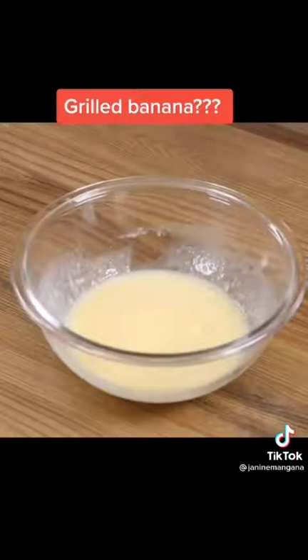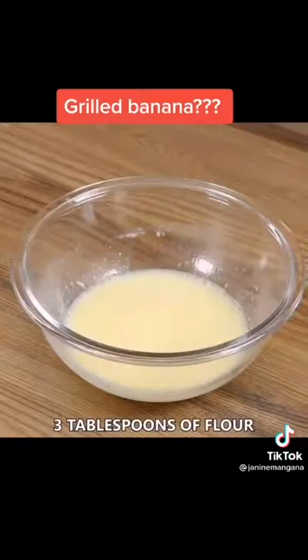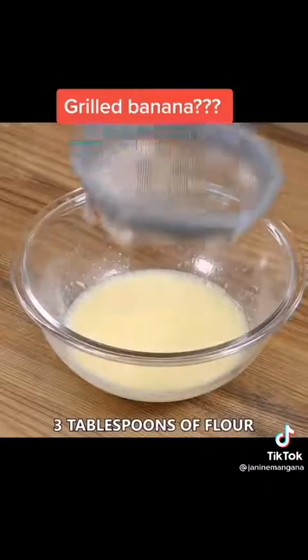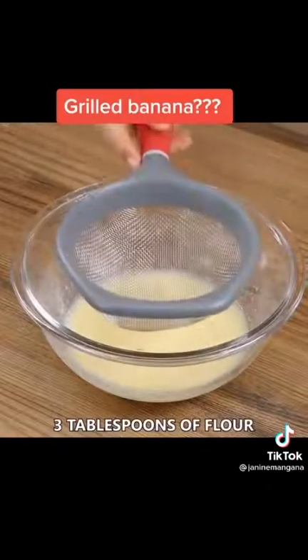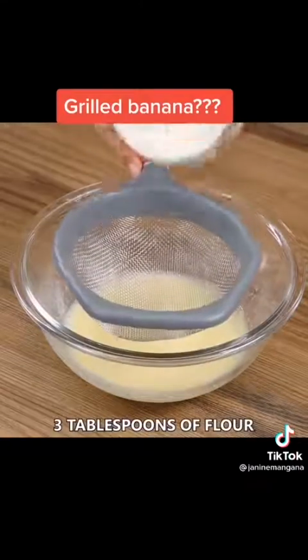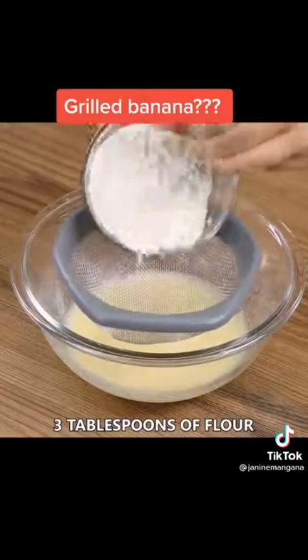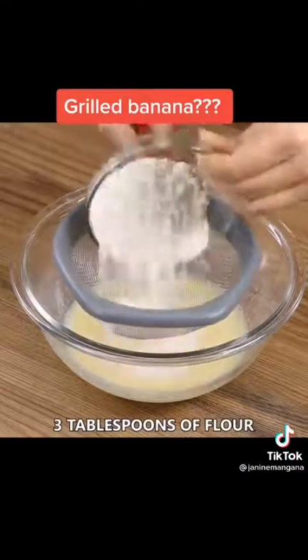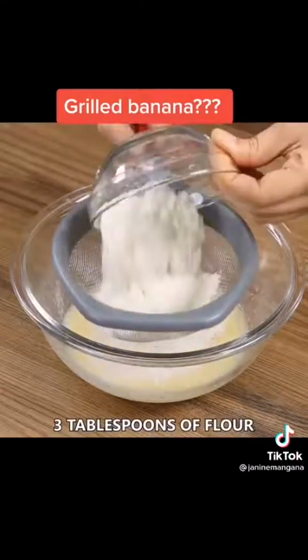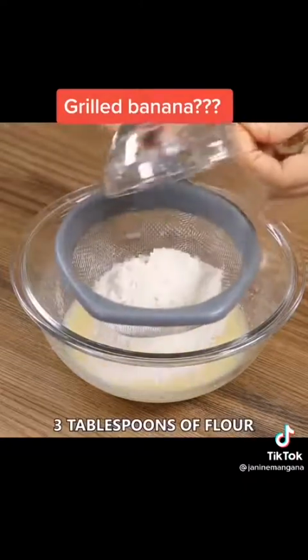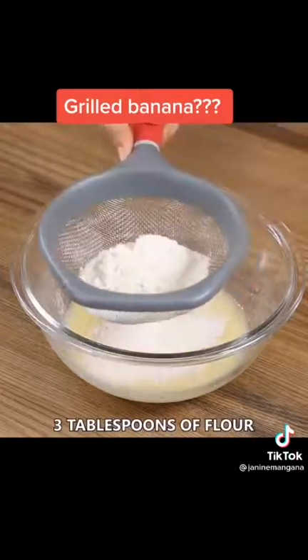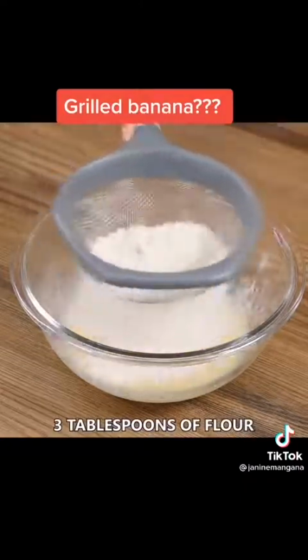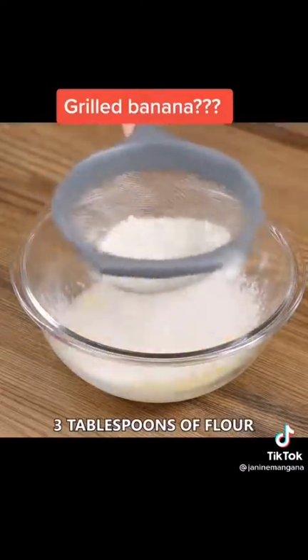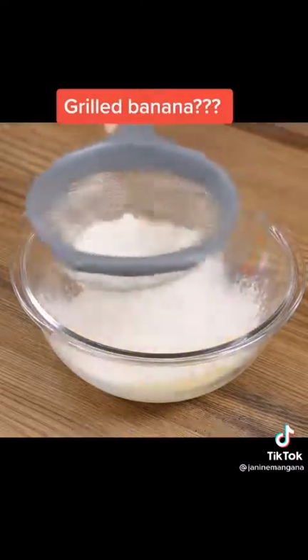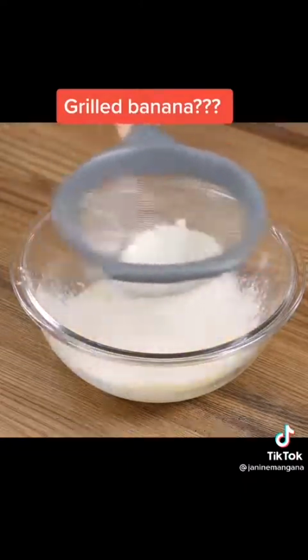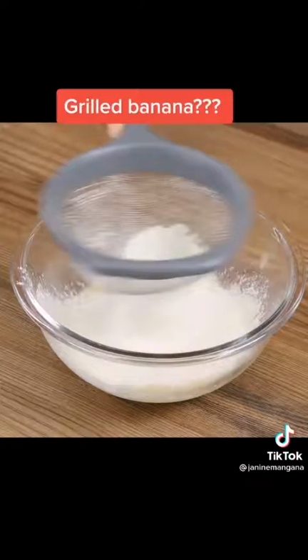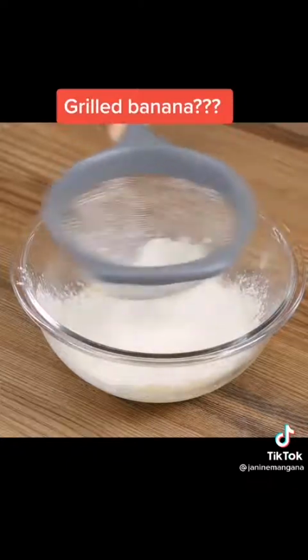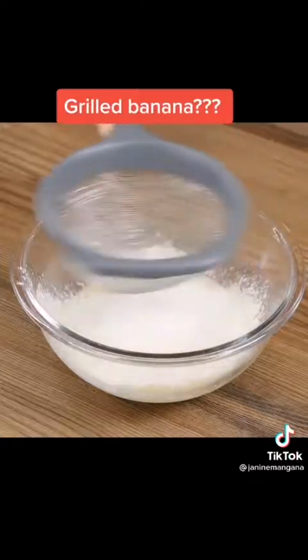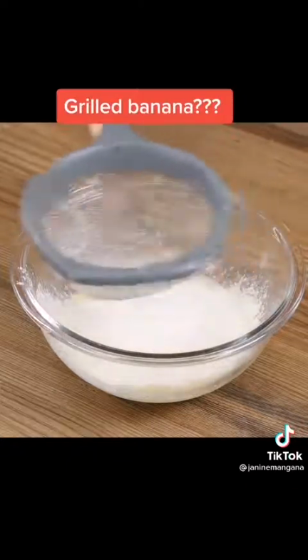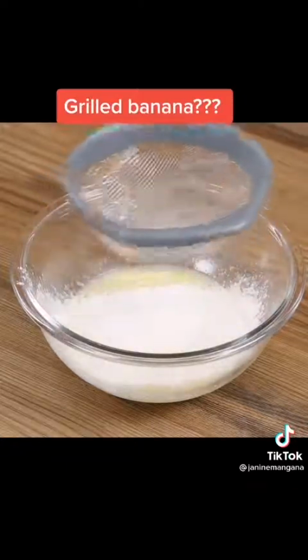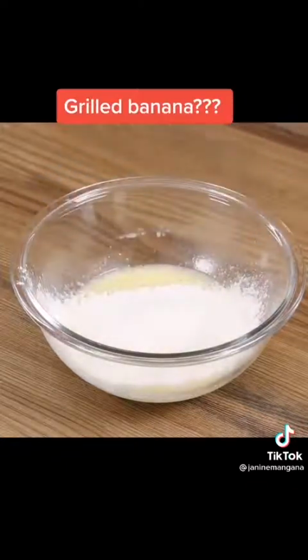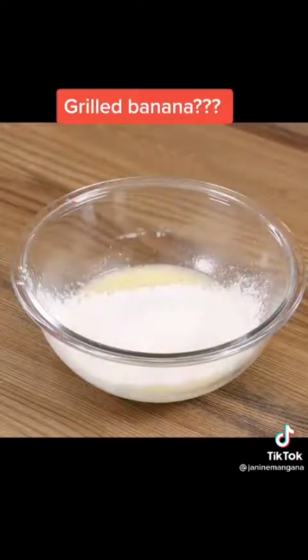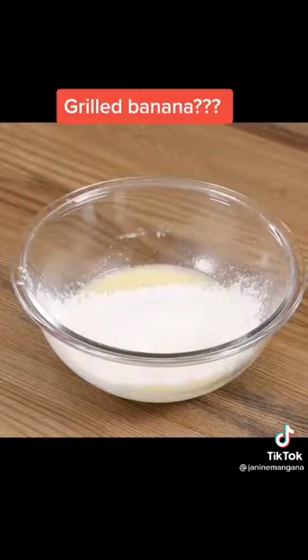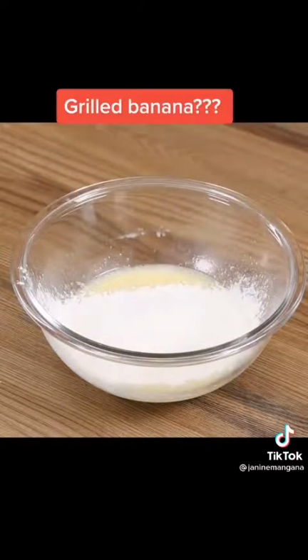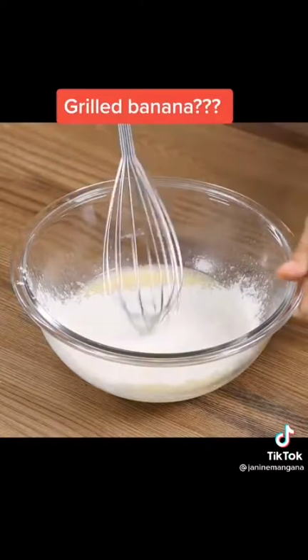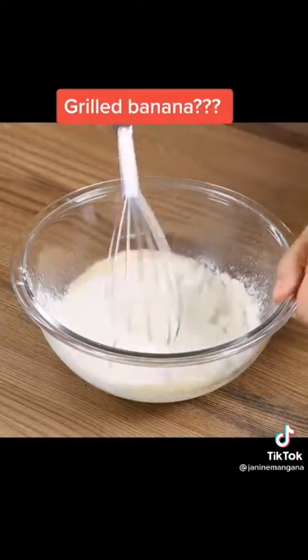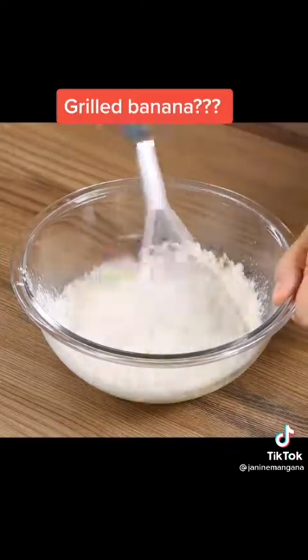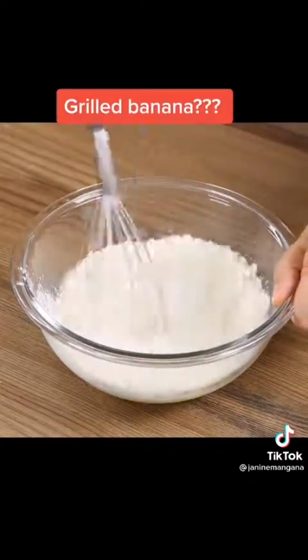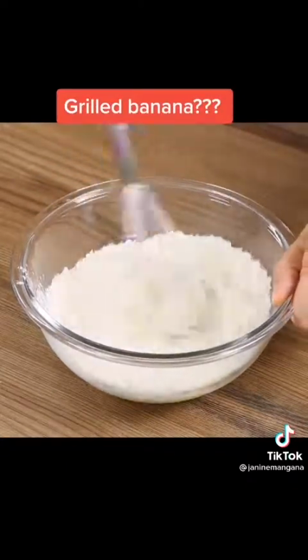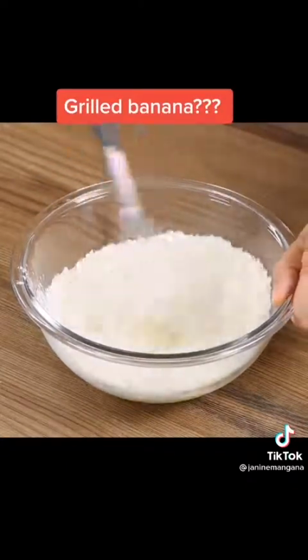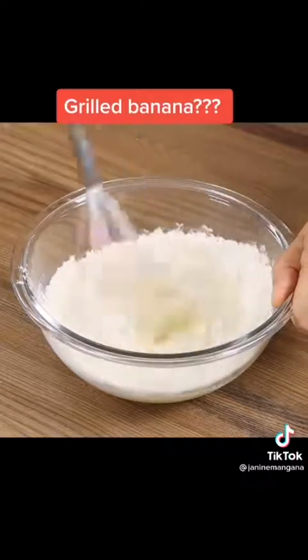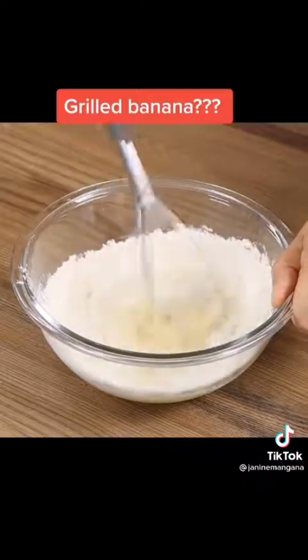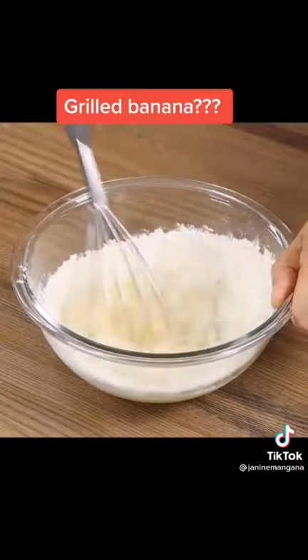Now add three tablespoons of flour. Sift them to help you during the kneading. You can change the flour for wholemeal flour or oat — it's lighter and gets as delicious as this one. Mix well.